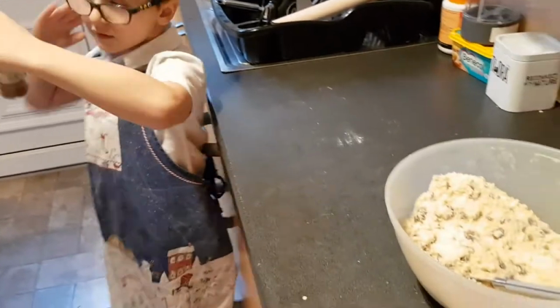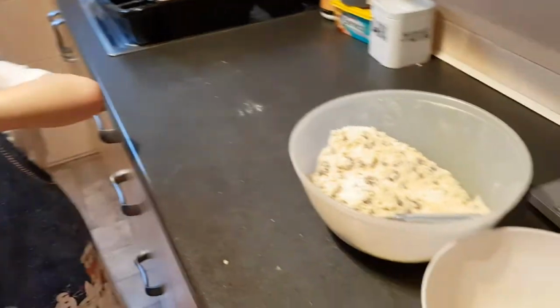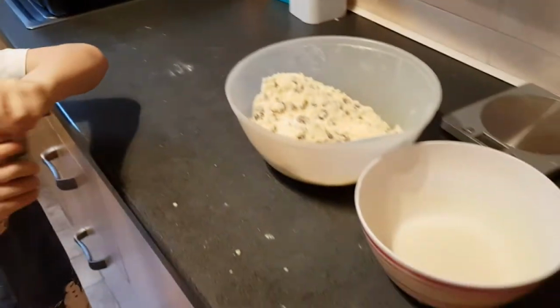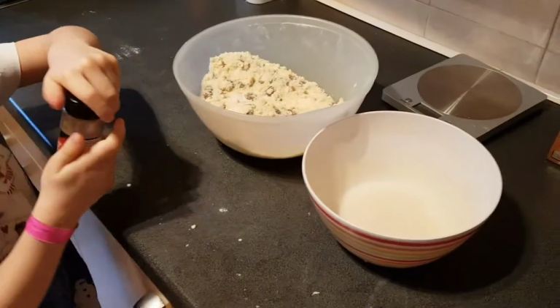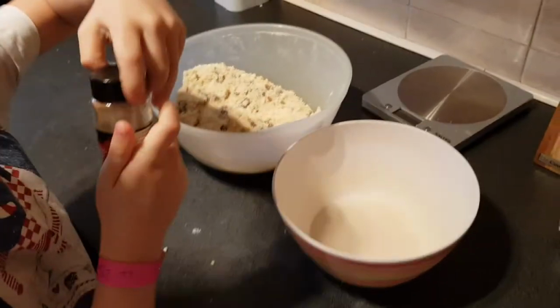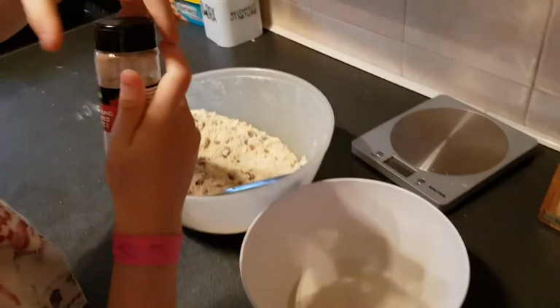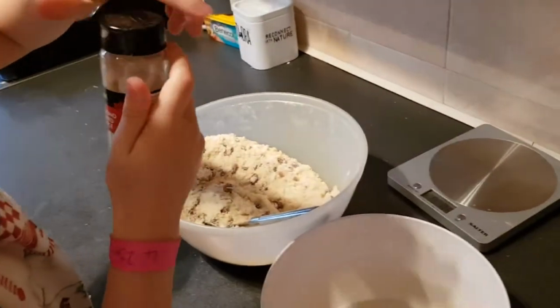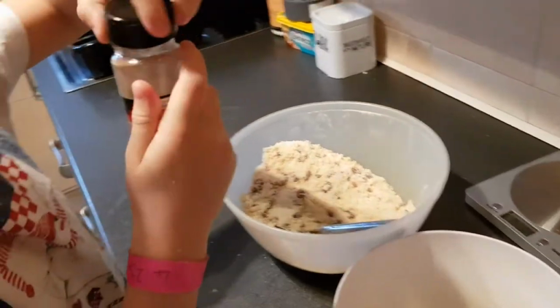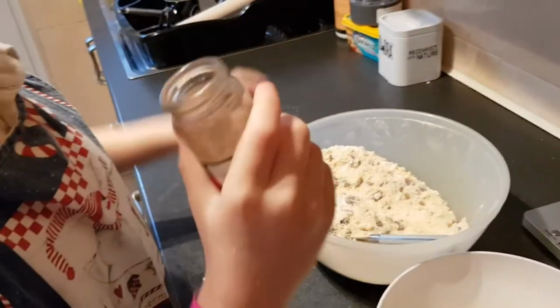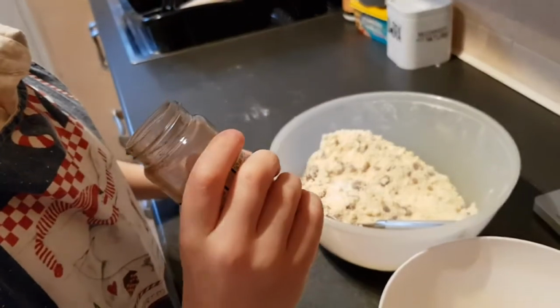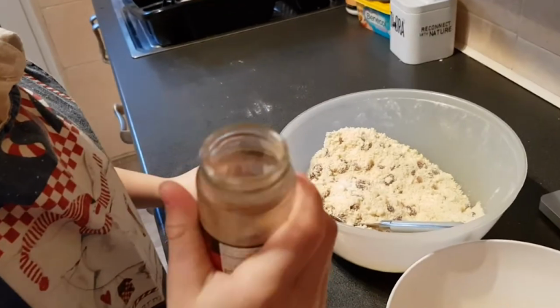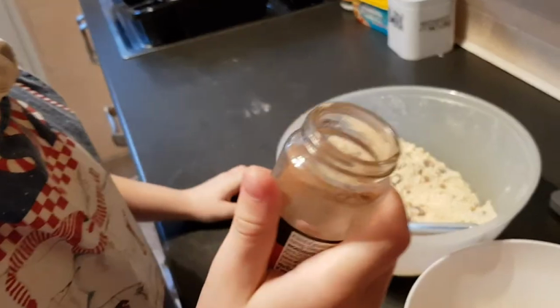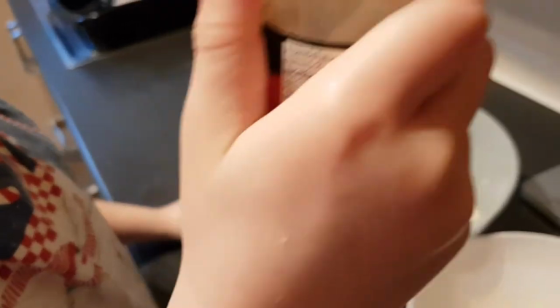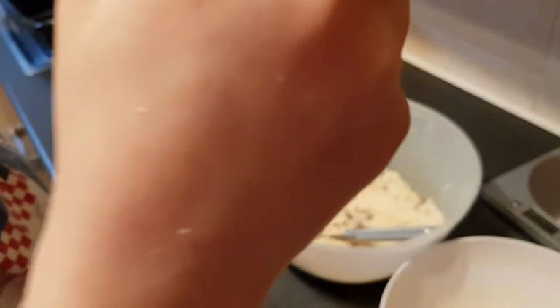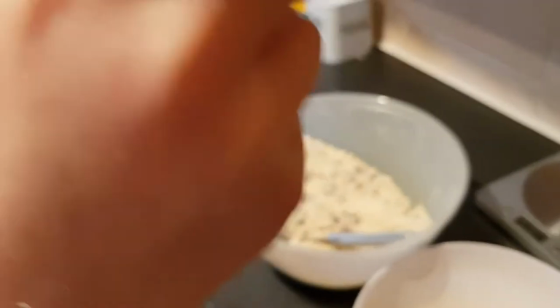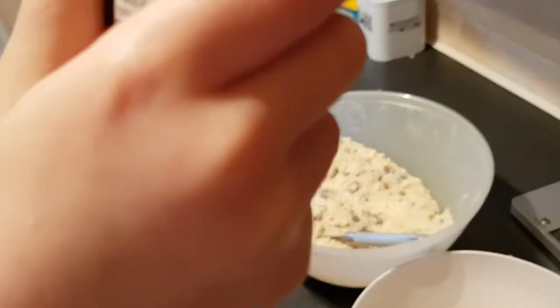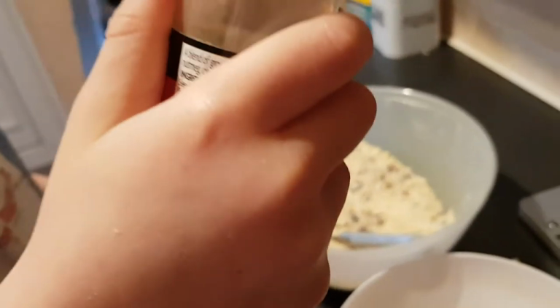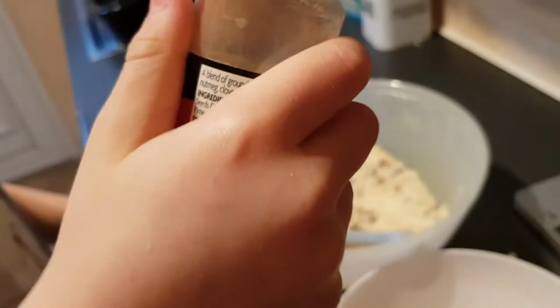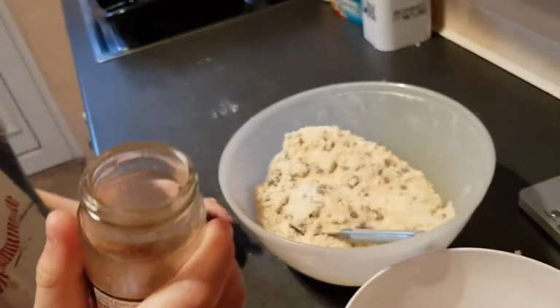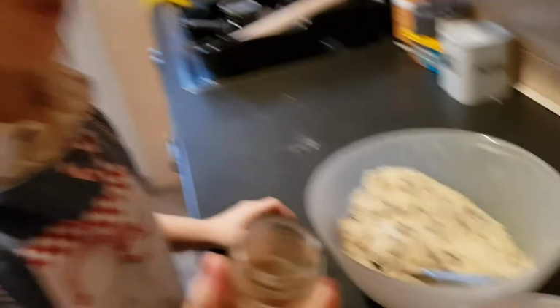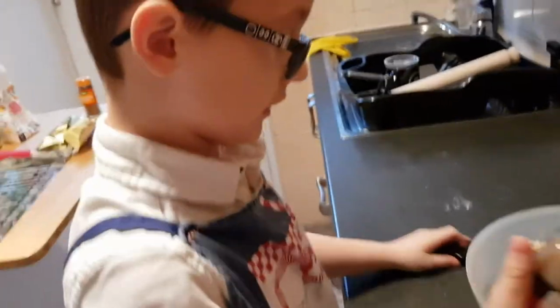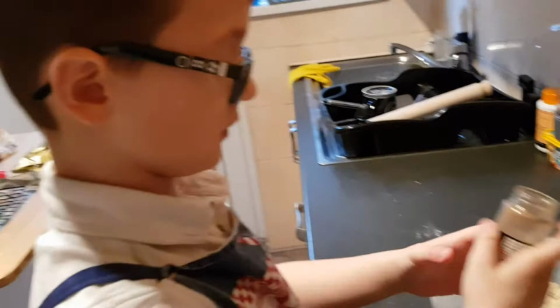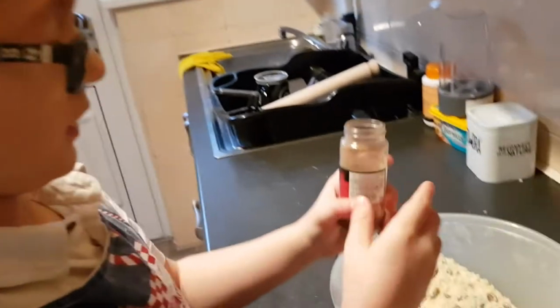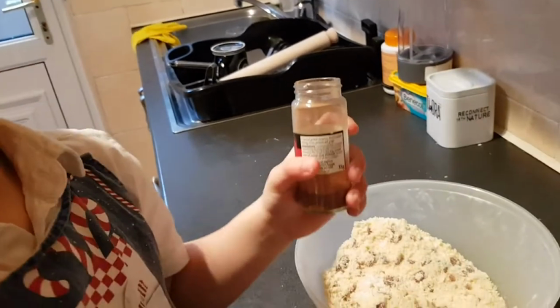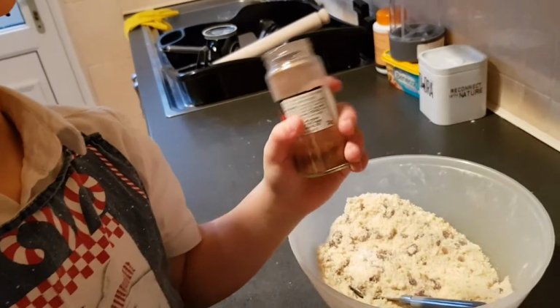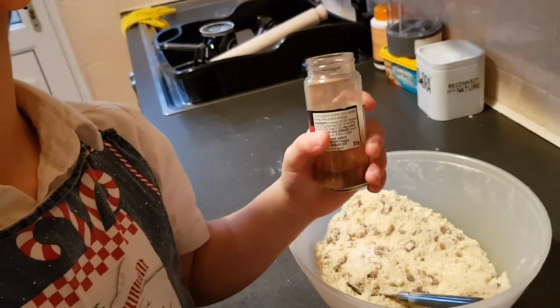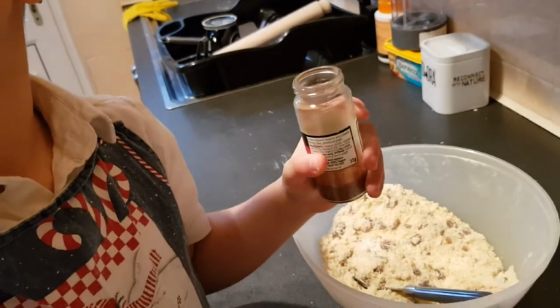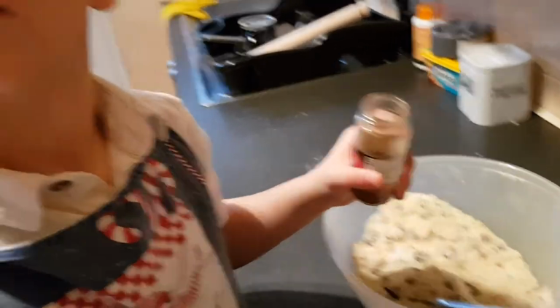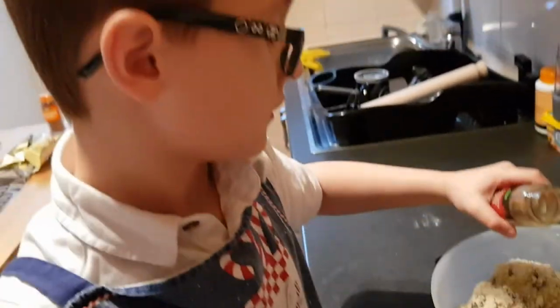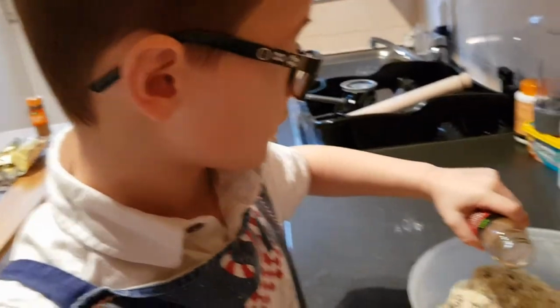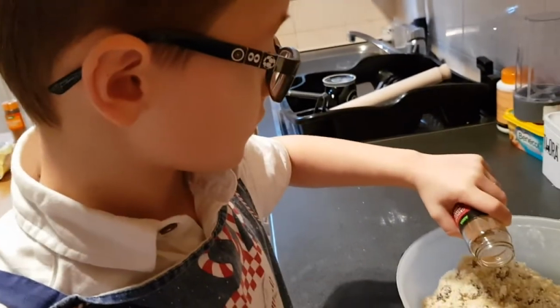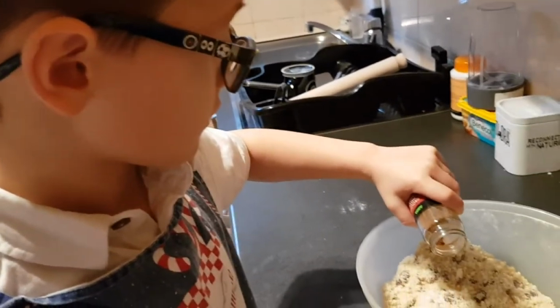Traditionally, you don't tend to put mixed spice in Welsh cakes, but Auntie Spoon always does because she thinks they taste that little bit extra yummy. If you asked me, I would chuck all of it in.